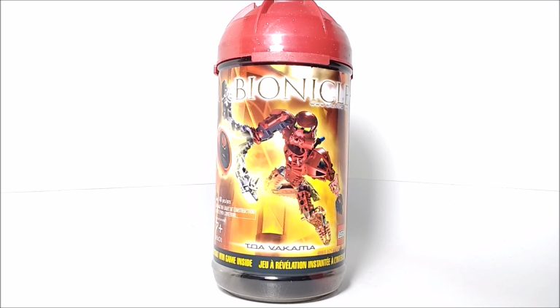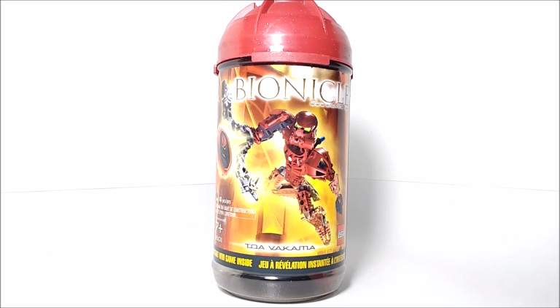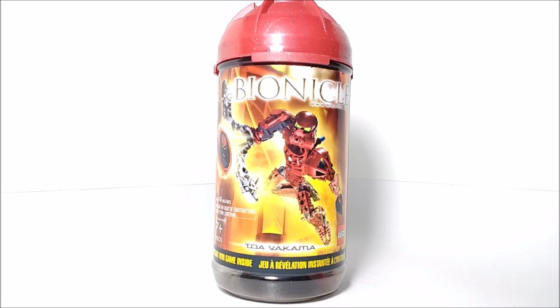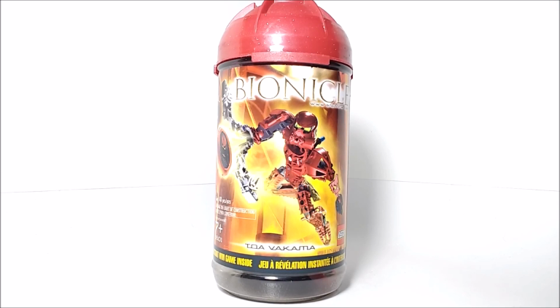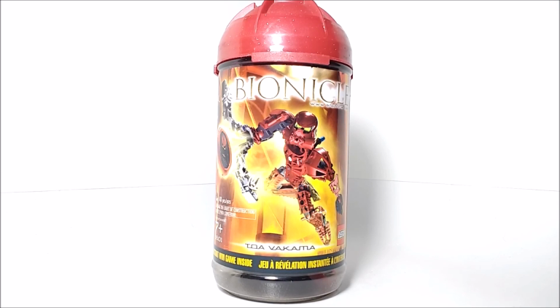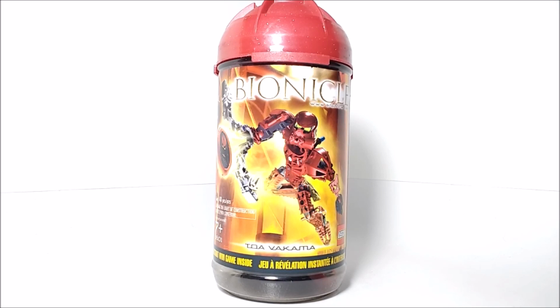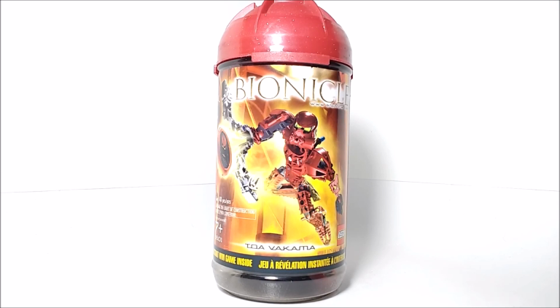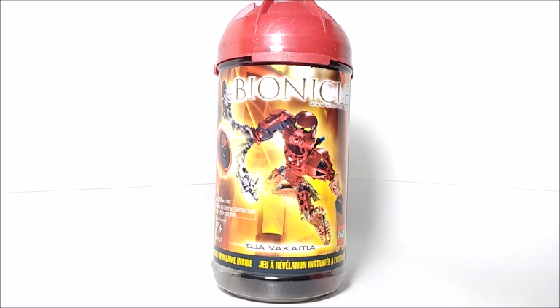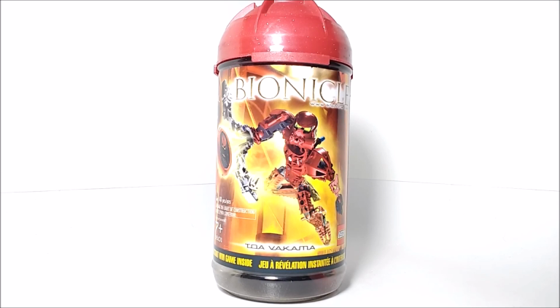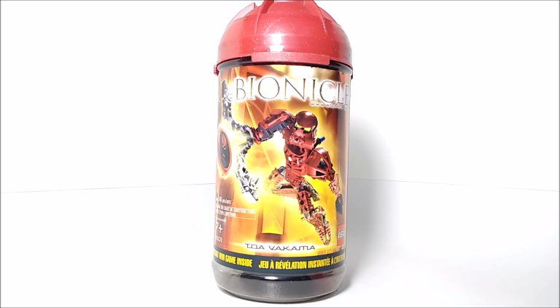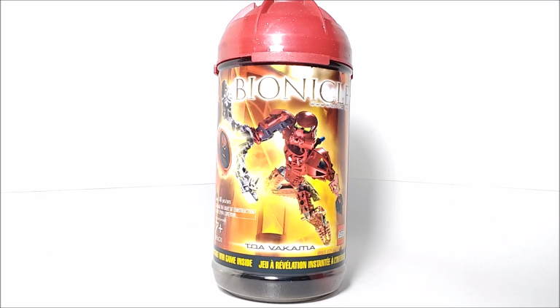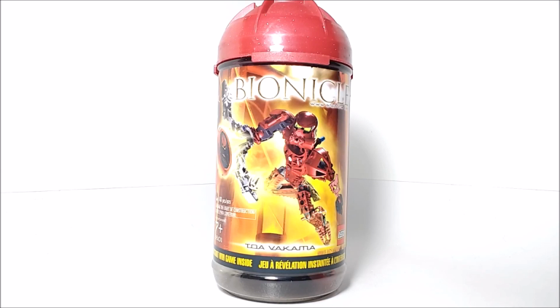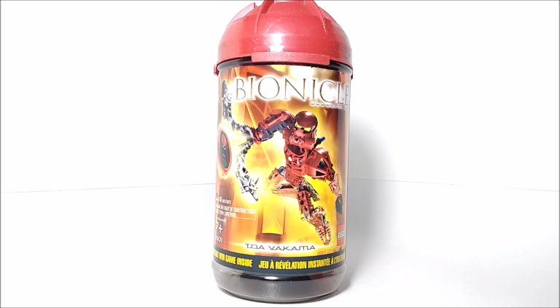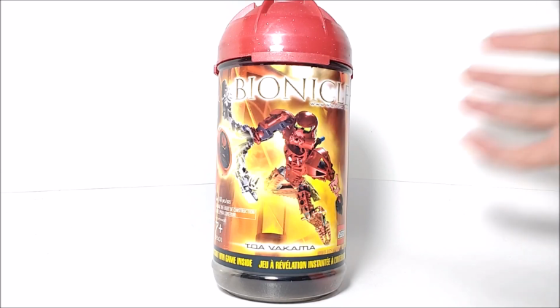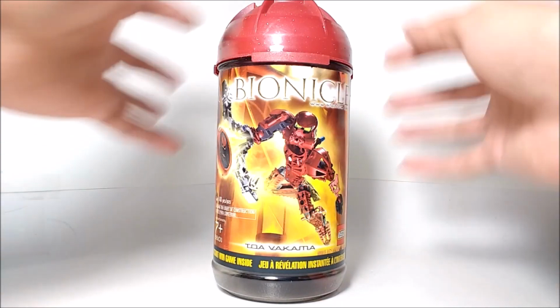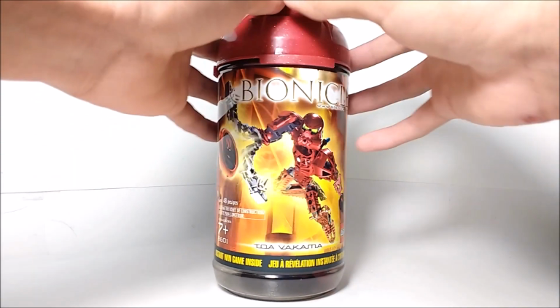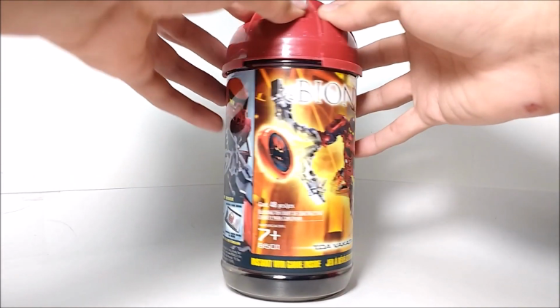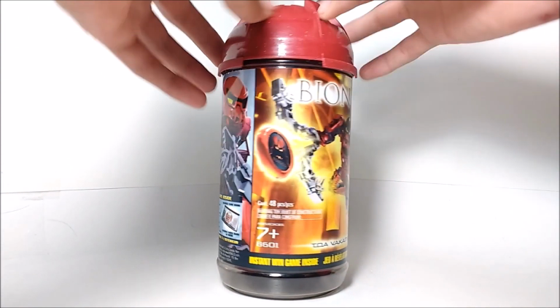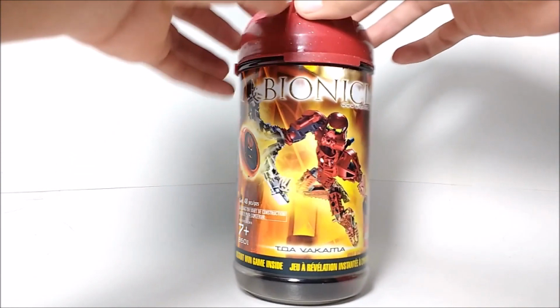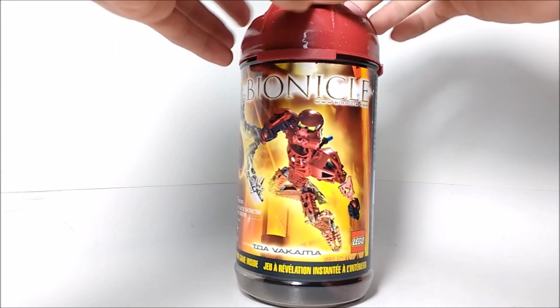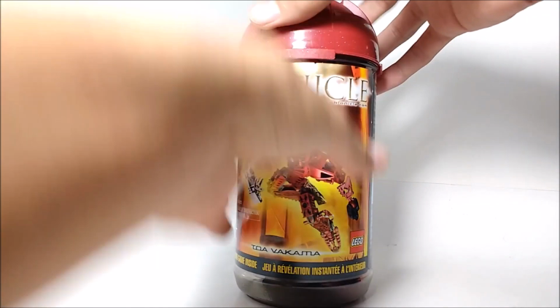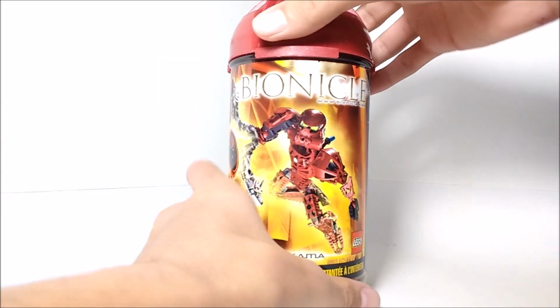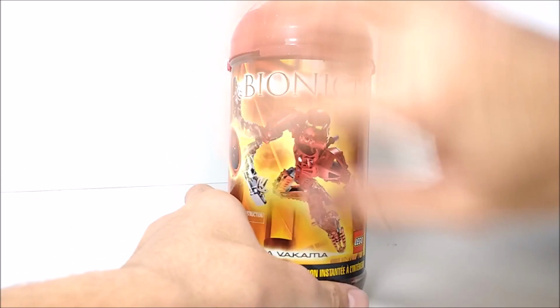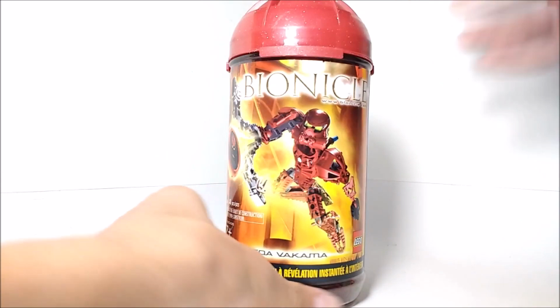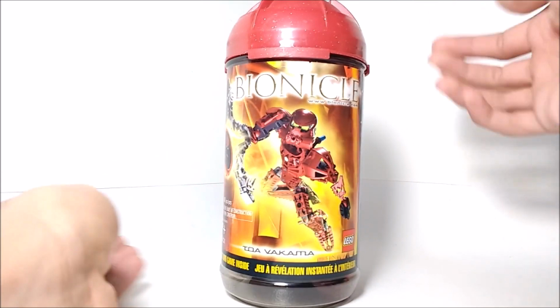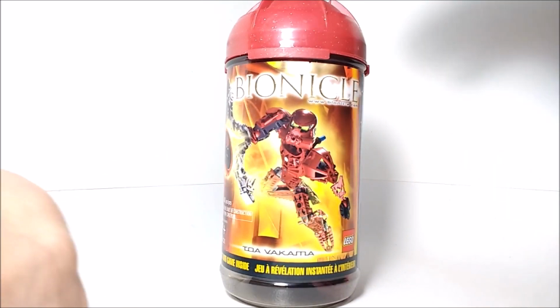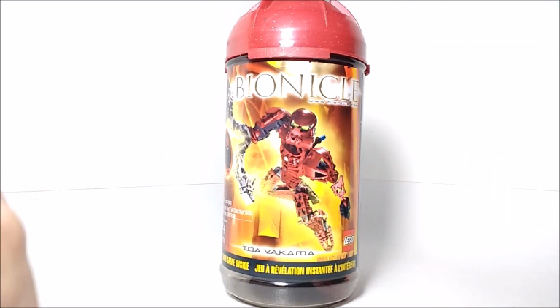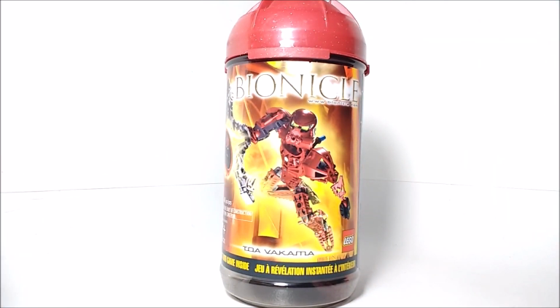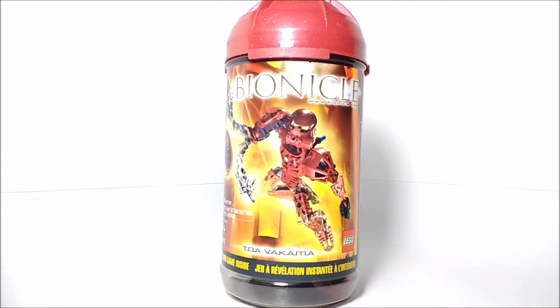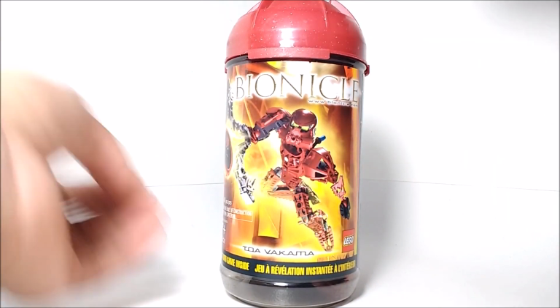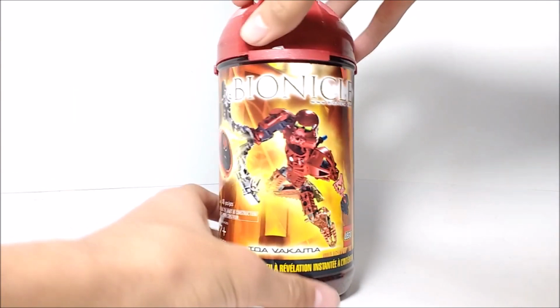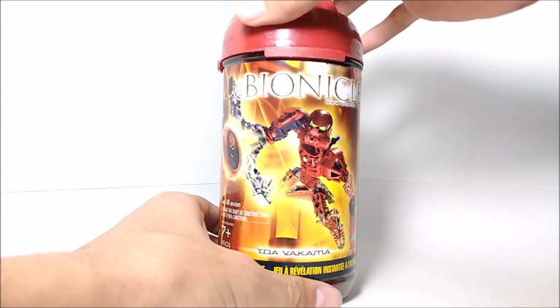This set is recommended for ages 7 and up, and has around 48 pieces. Taking a look at the box, you can see it's just a regular sort of canister. This one is a bit of a different design from the original Toa Mata and Toa Nuva canisters.